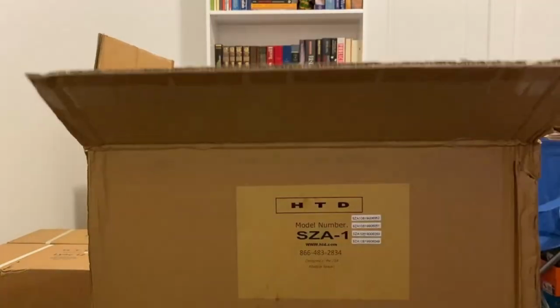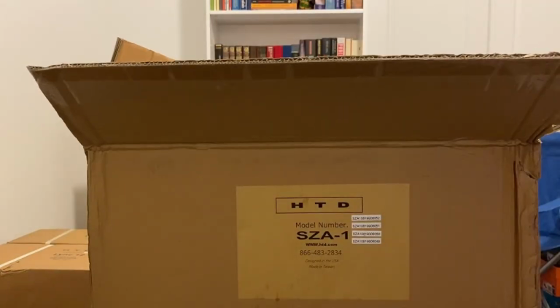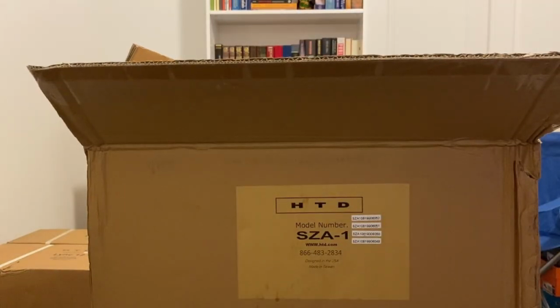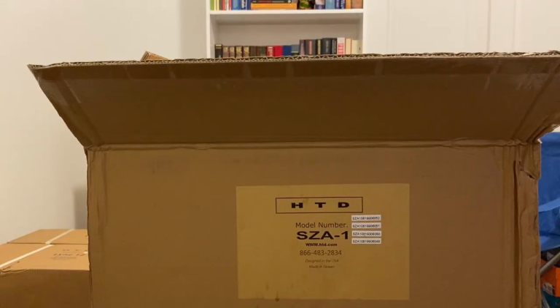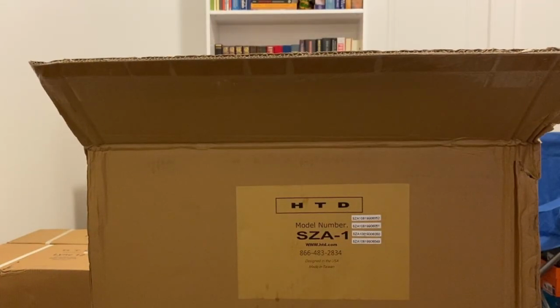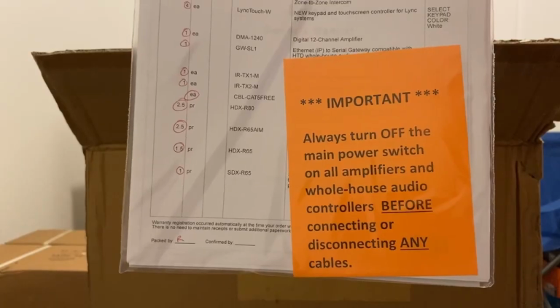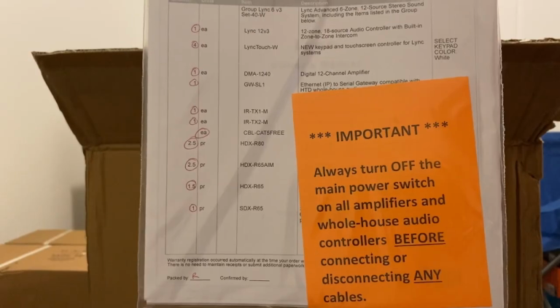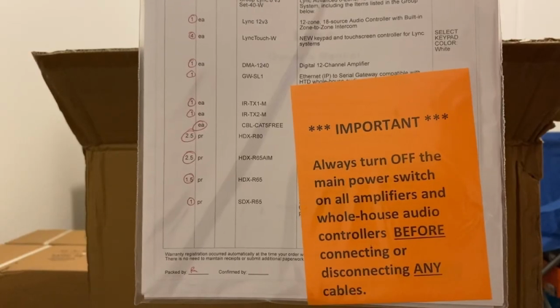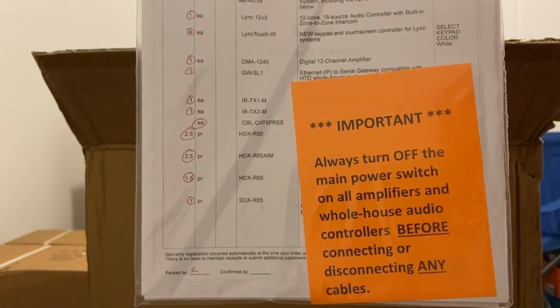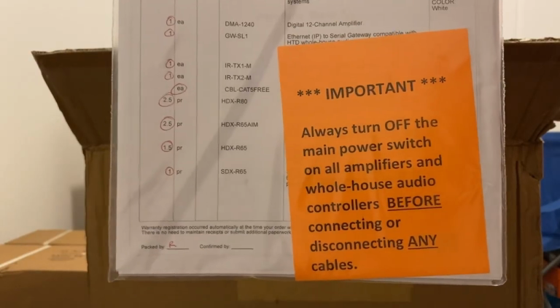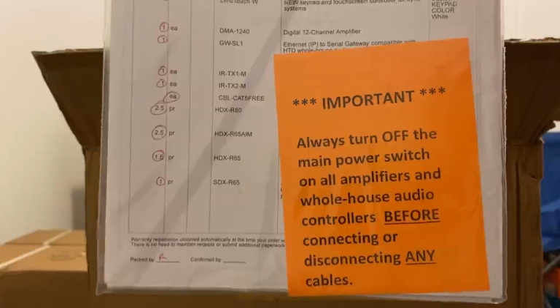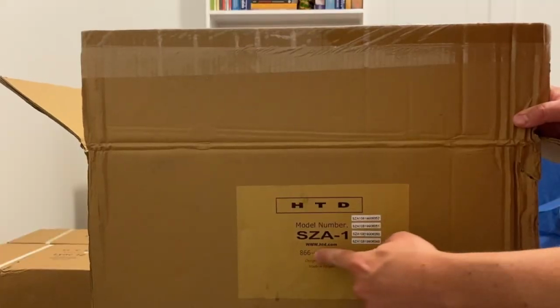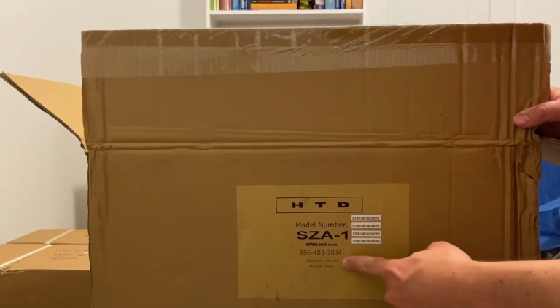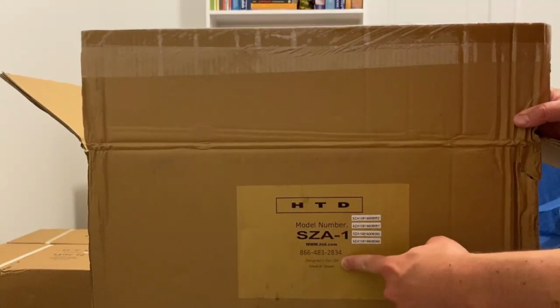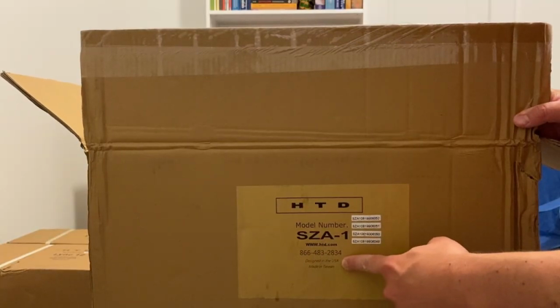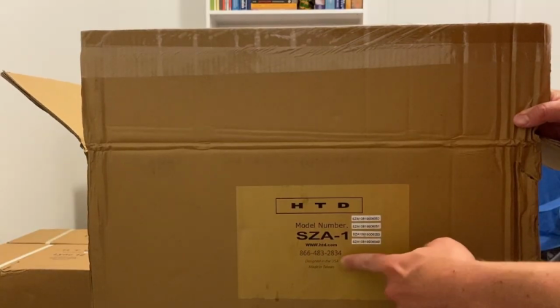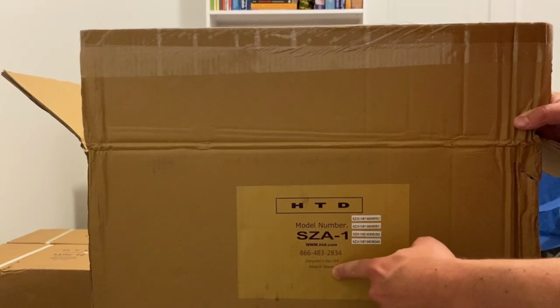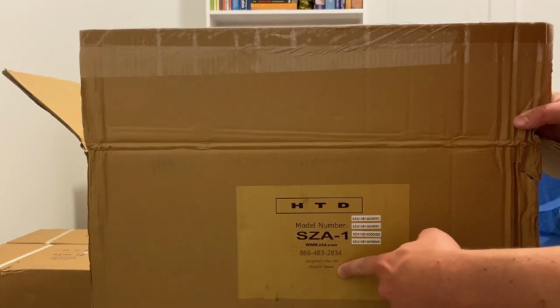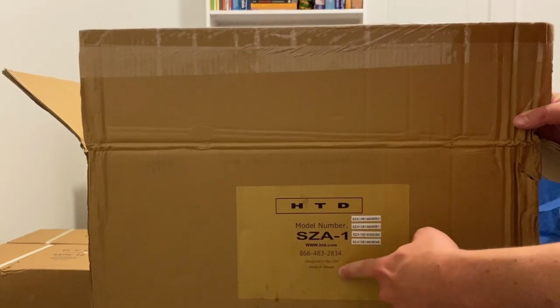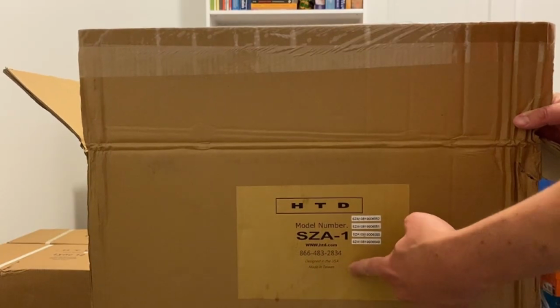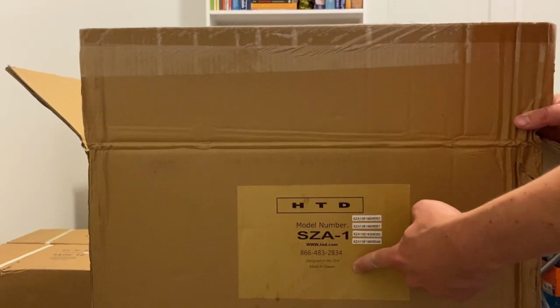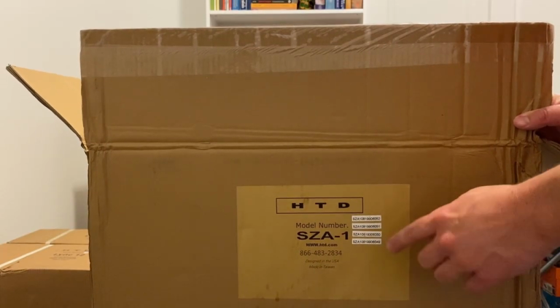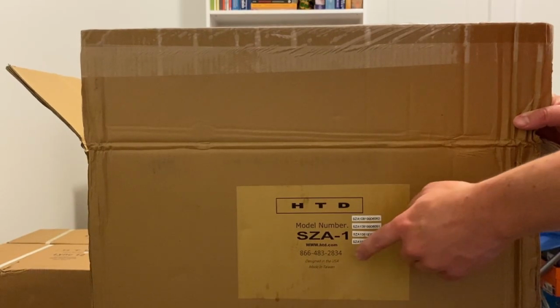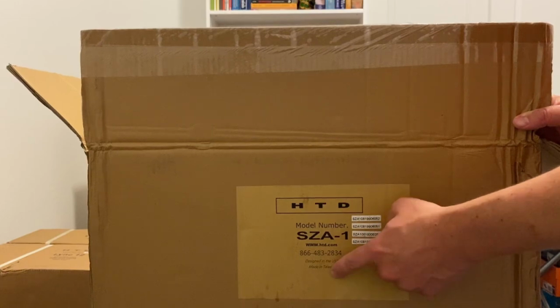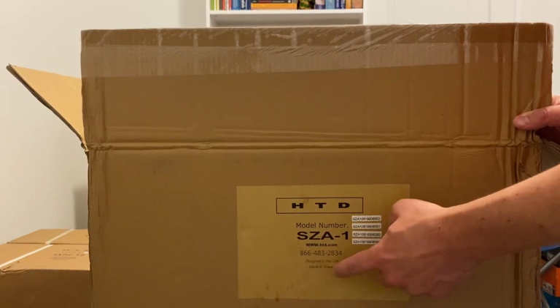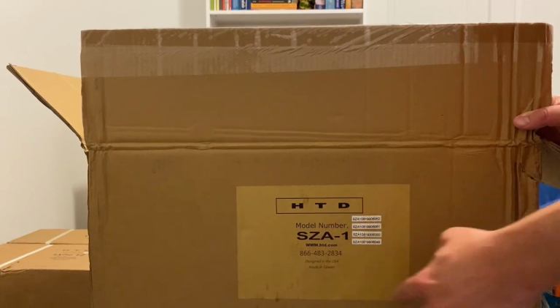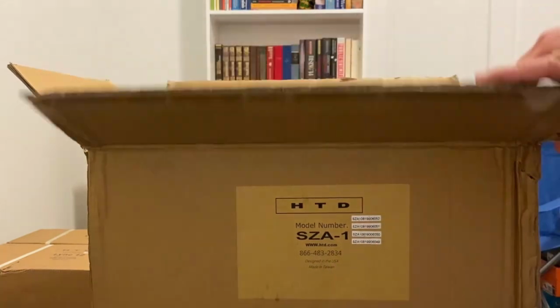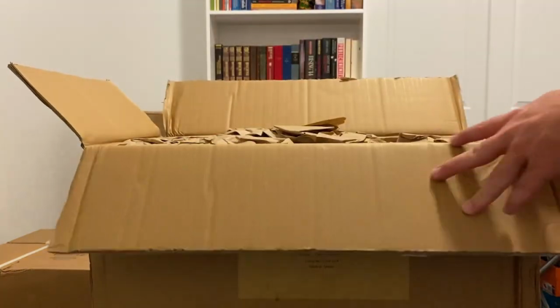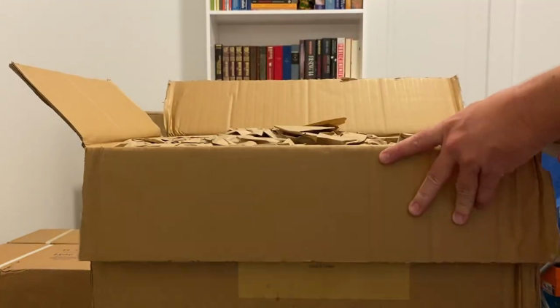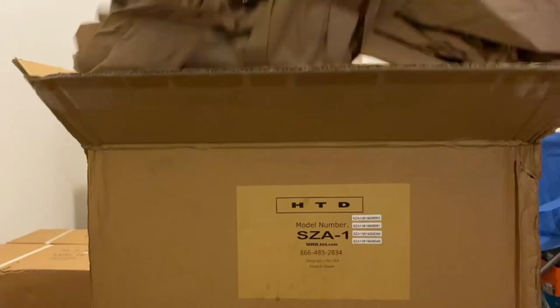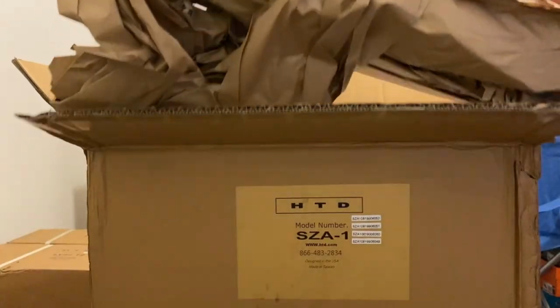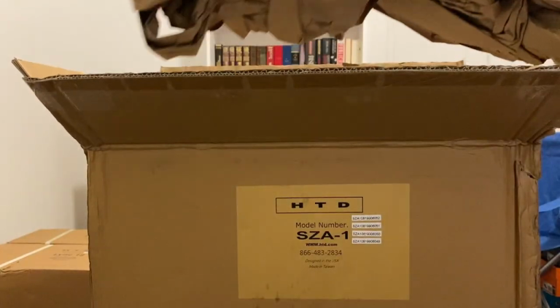The very first thing I get is a warning. It also shows what I ordered. Designed in the USA, made in Taiwan — actually, that's a good sign. Some of the boxes say made in Taiwan, and some of them have packing tape.